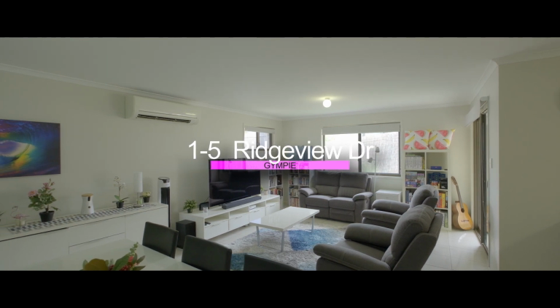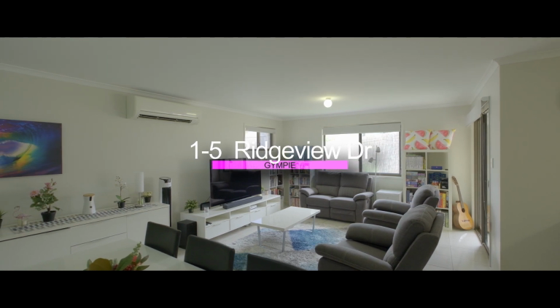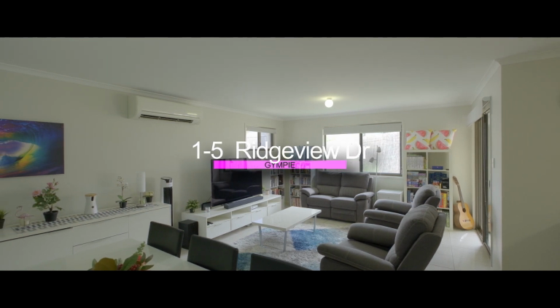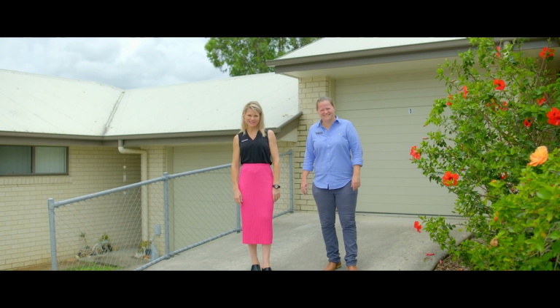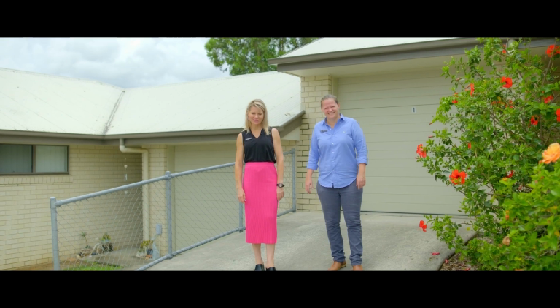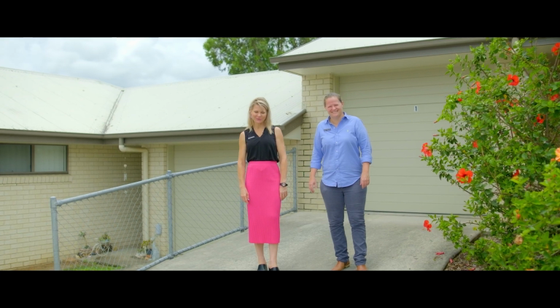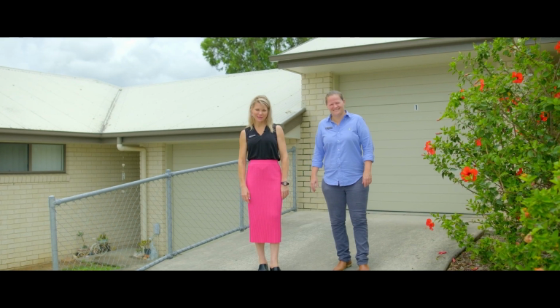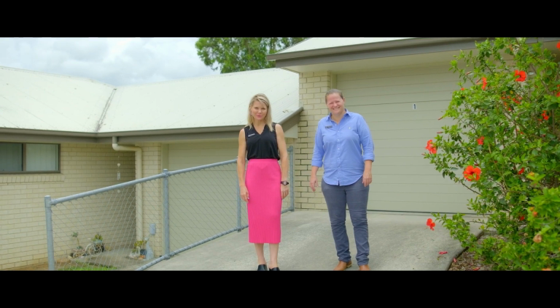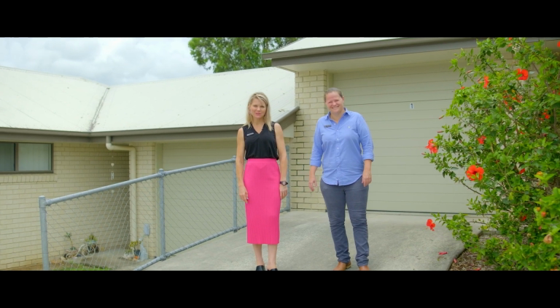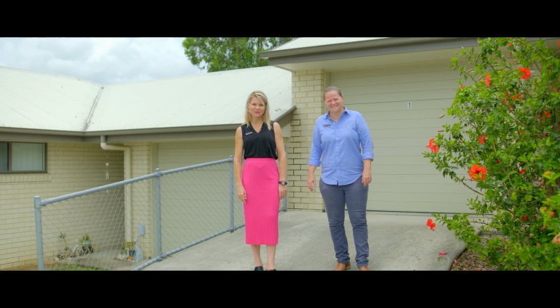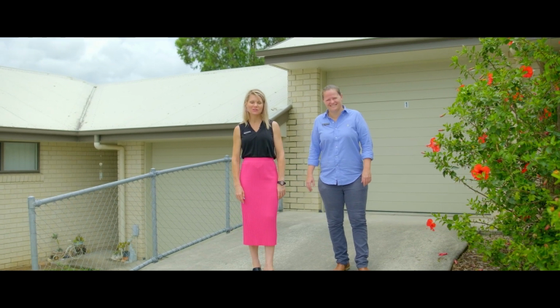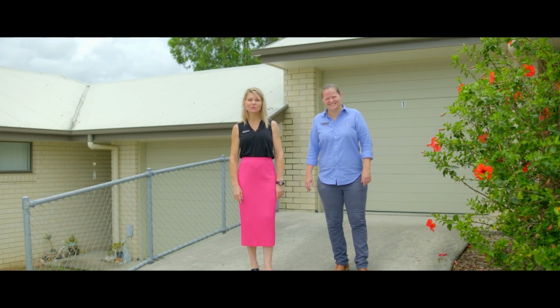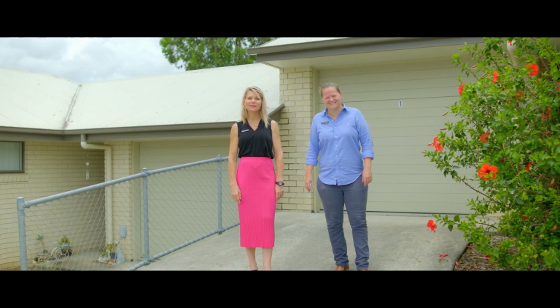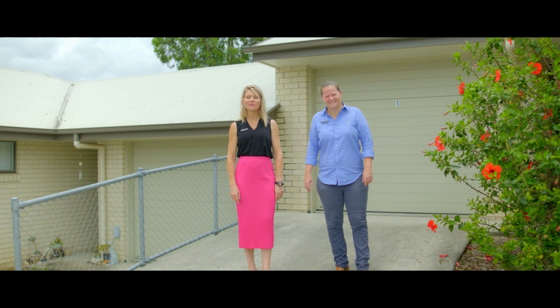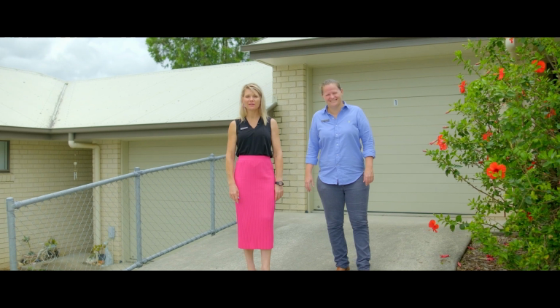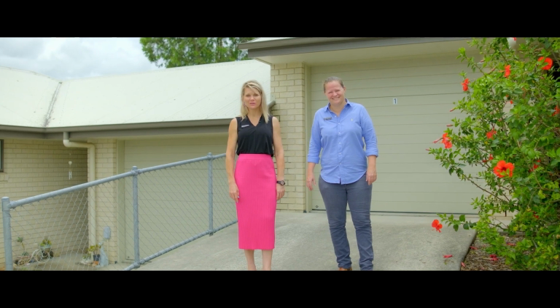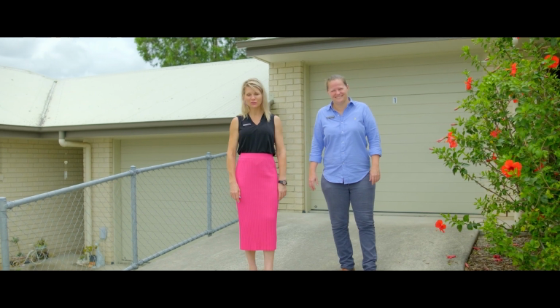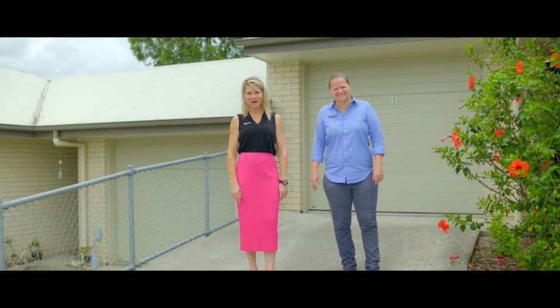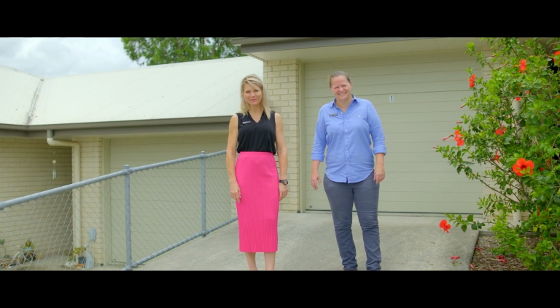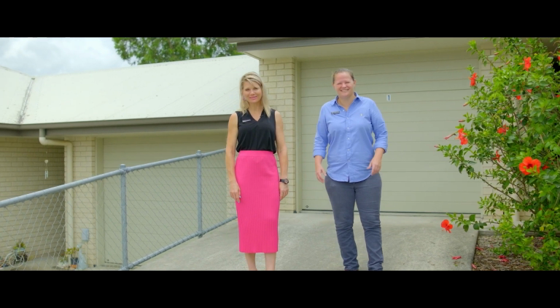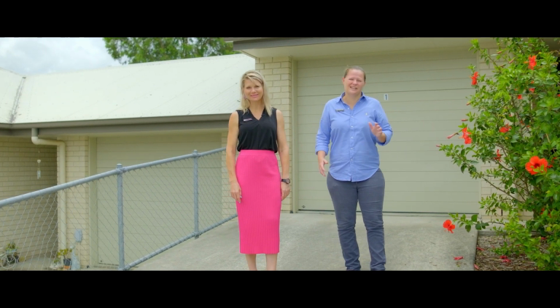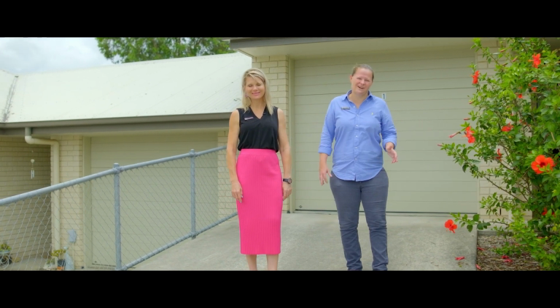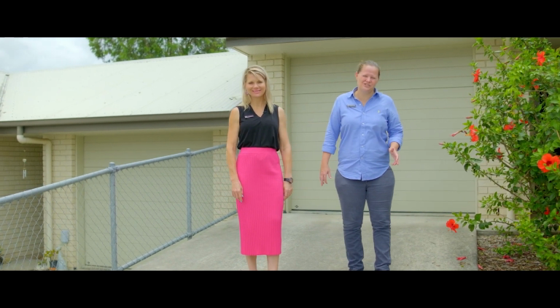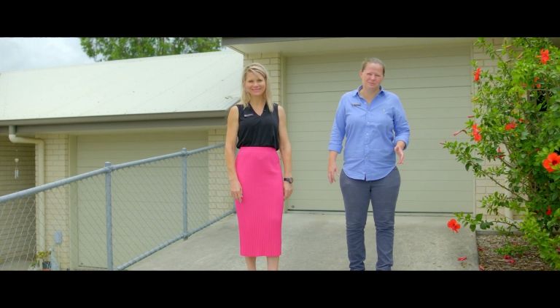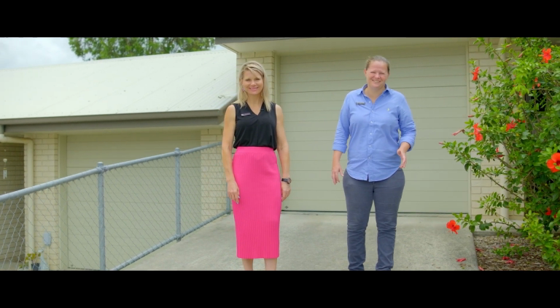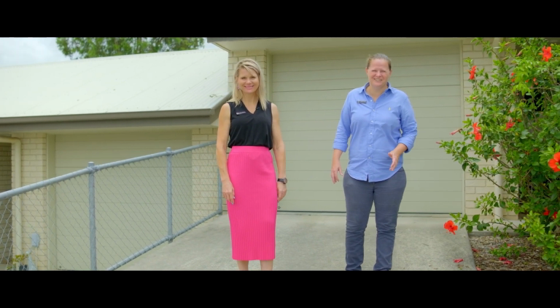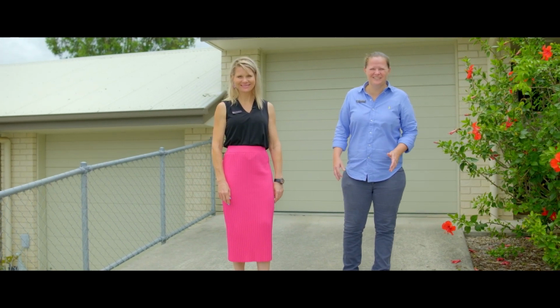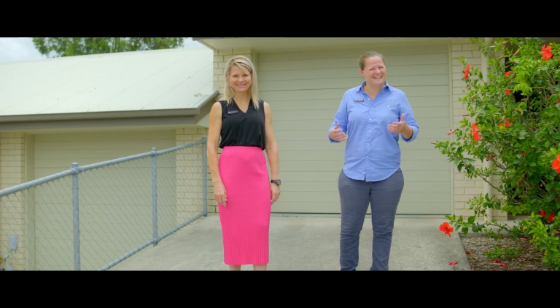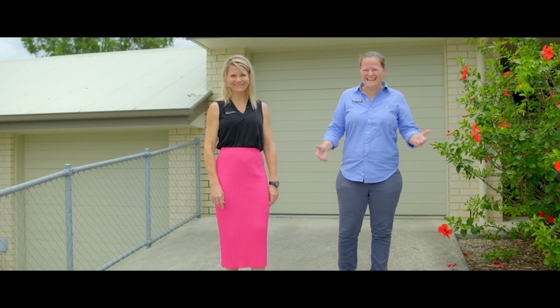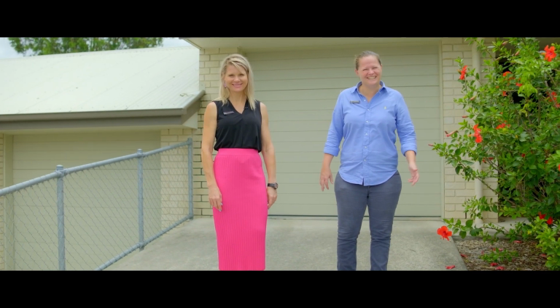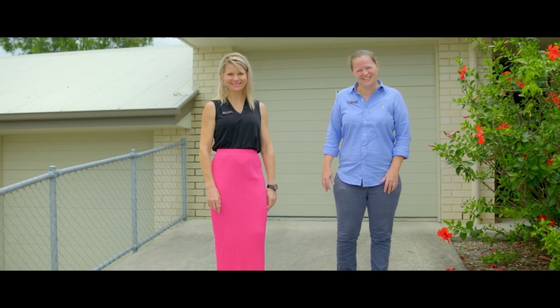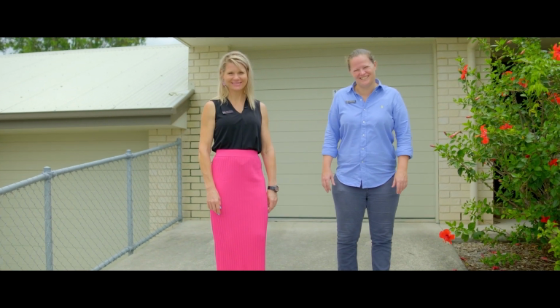Hi everyone, Tina and Steph from Anka Realty. Welcome to Unit 1, 5 Ridgeview Drive. This is a great duplex style living in a handy location.